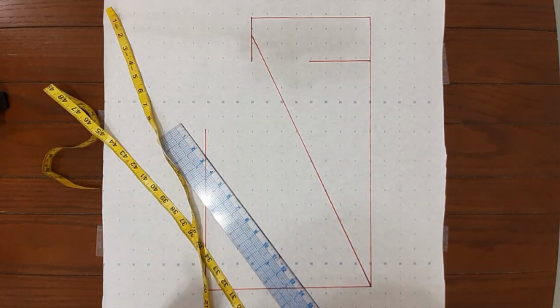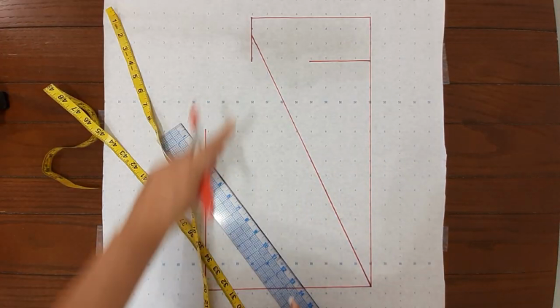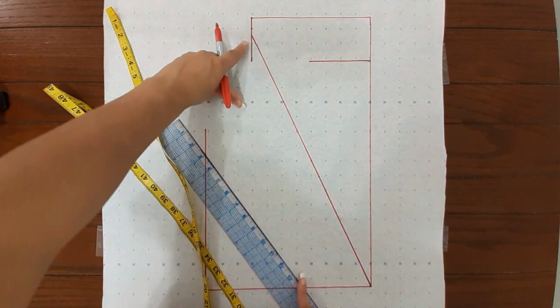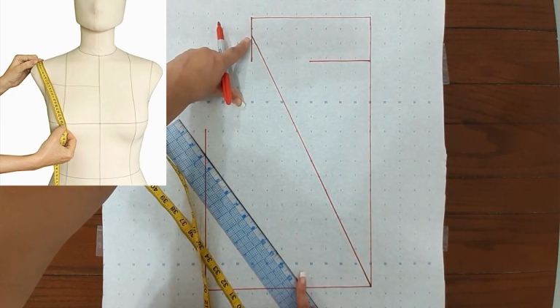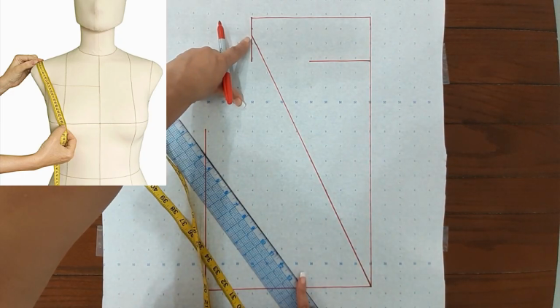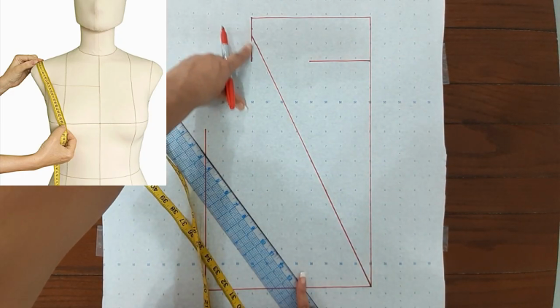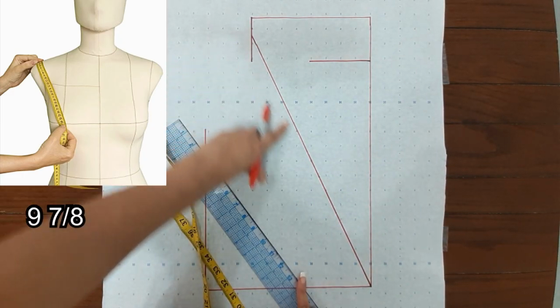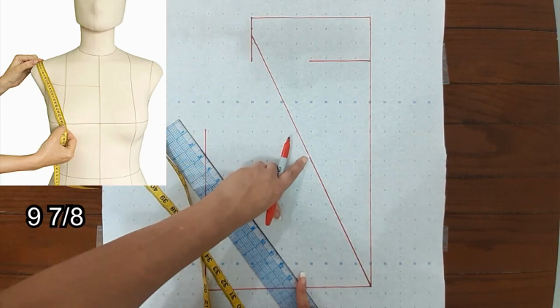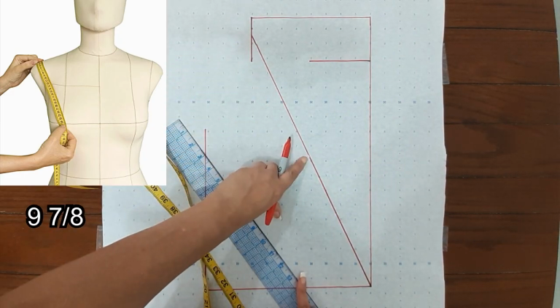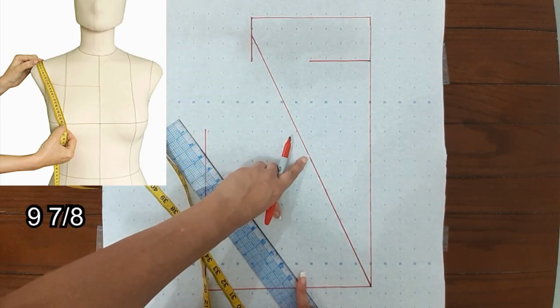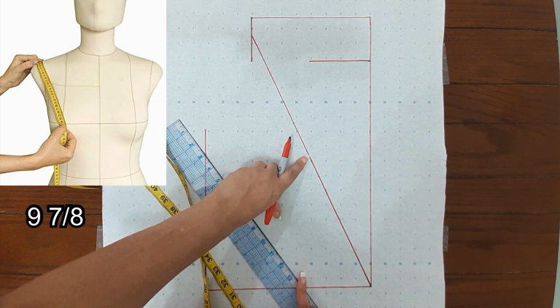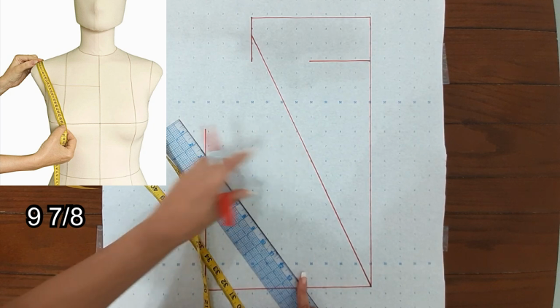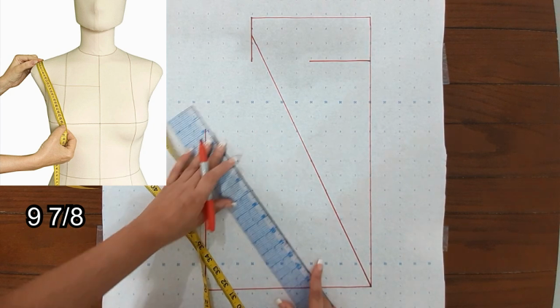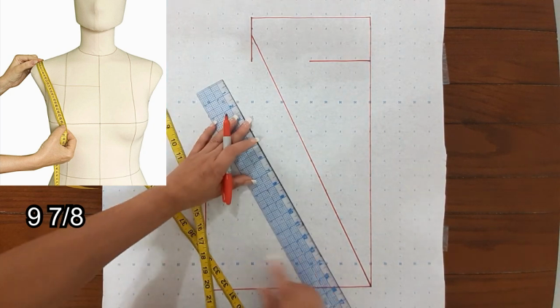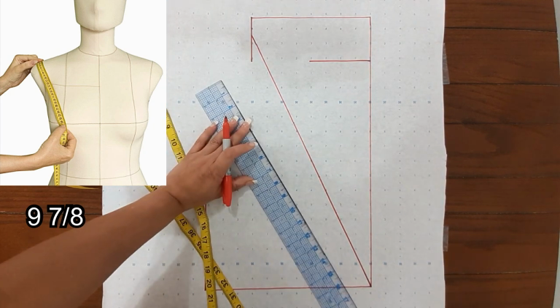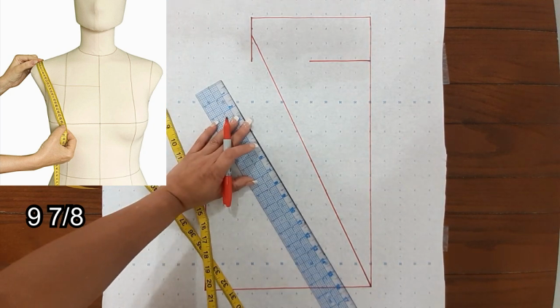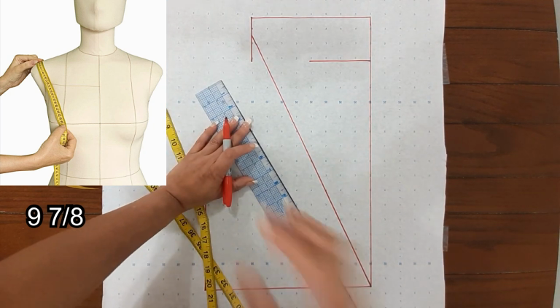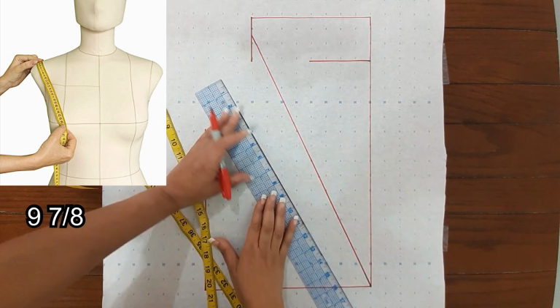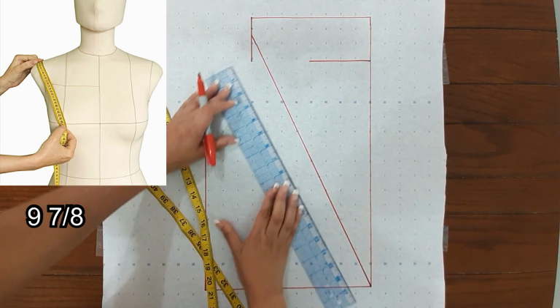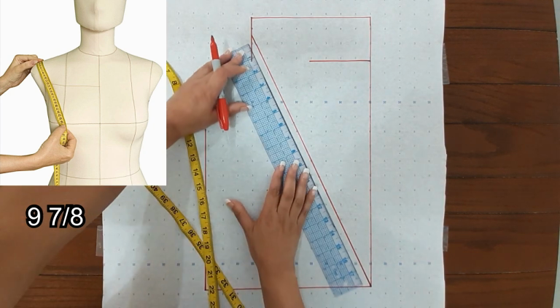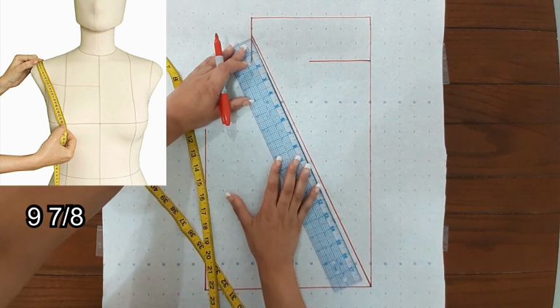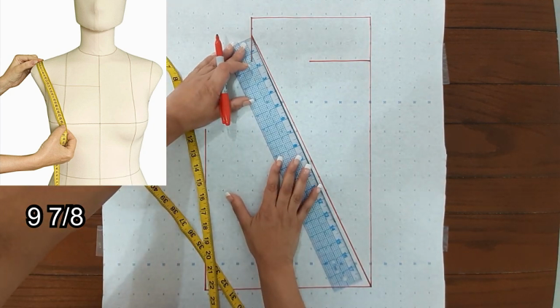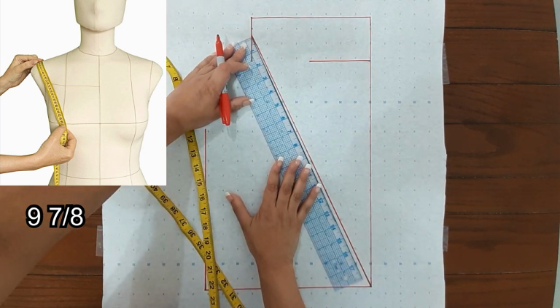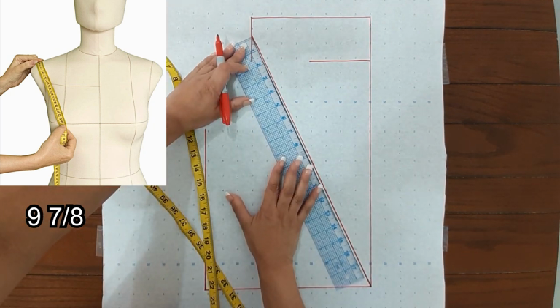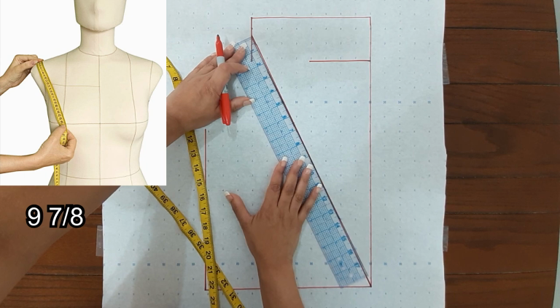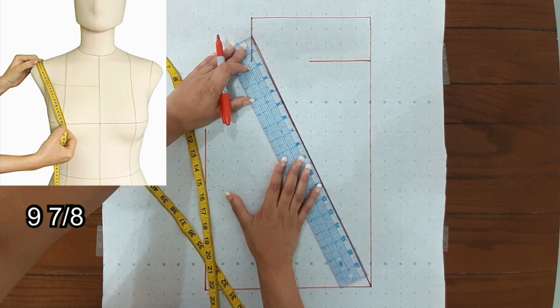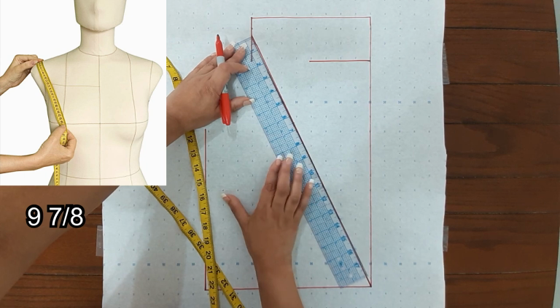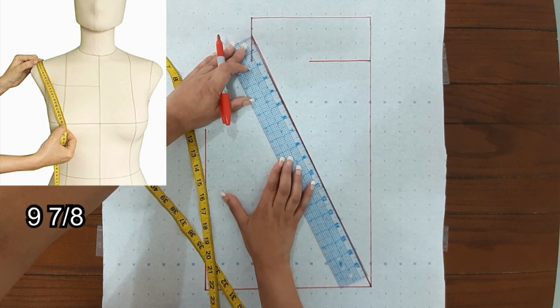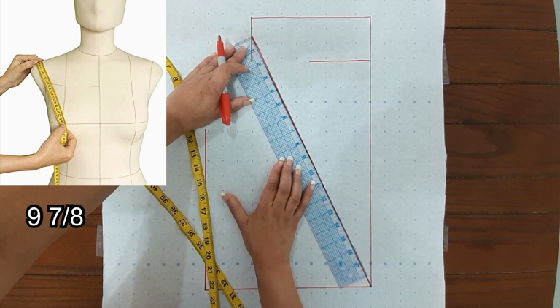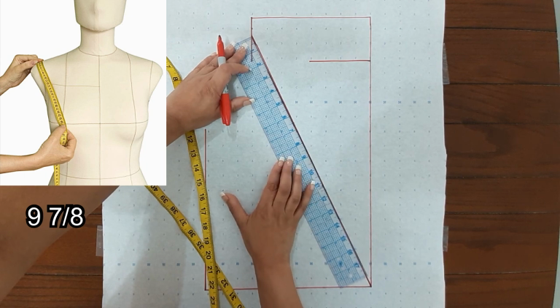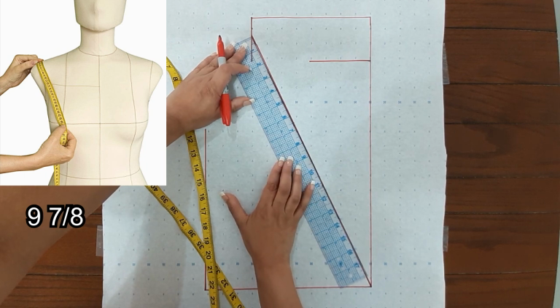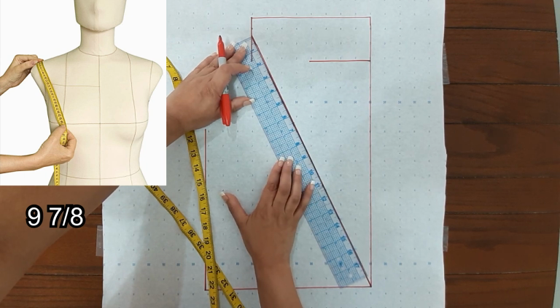The next measurement is your bust depth — that's your shoulder to your nipple. That measurement is 9 and 7/8, measured from the end of your shoulder to your nipple.